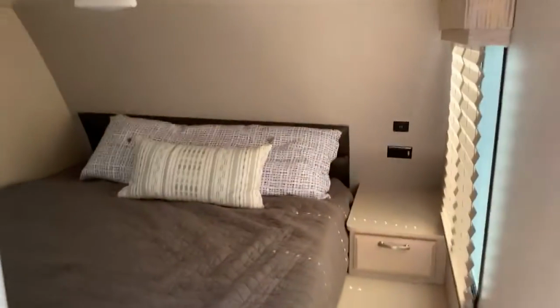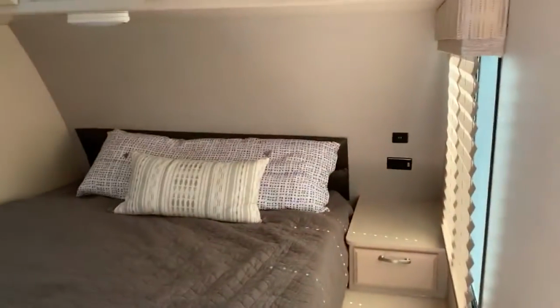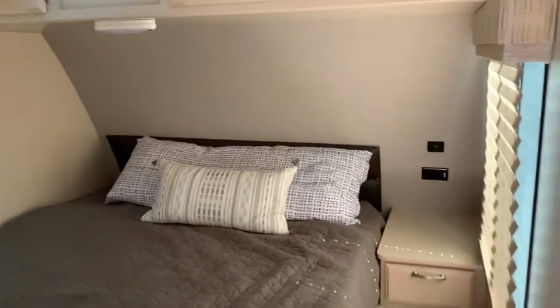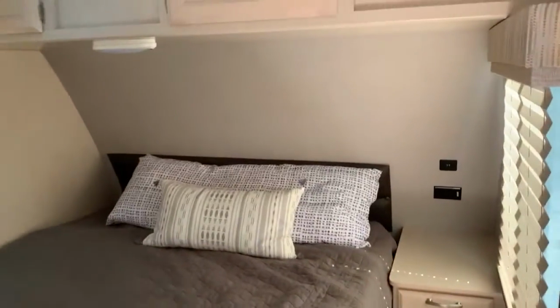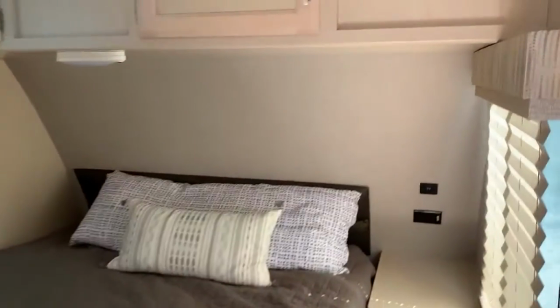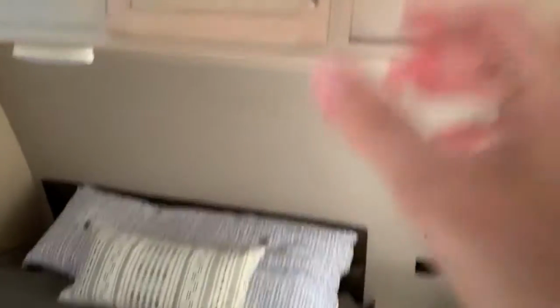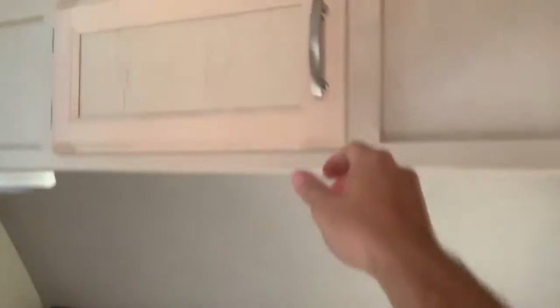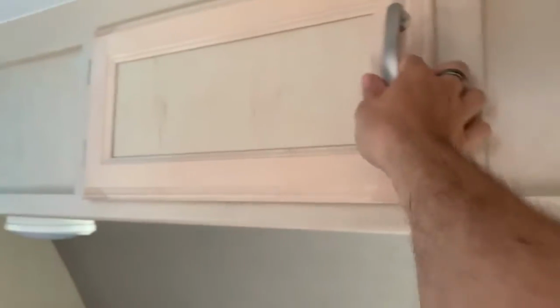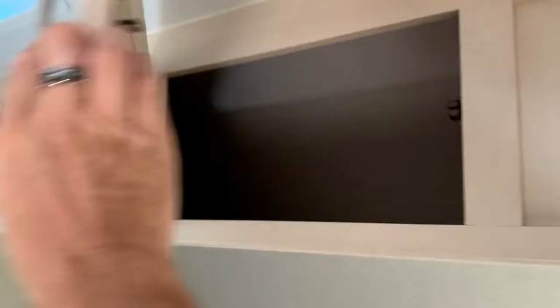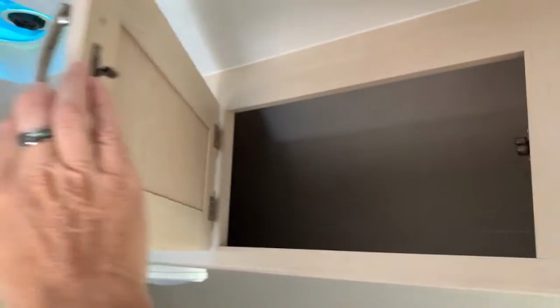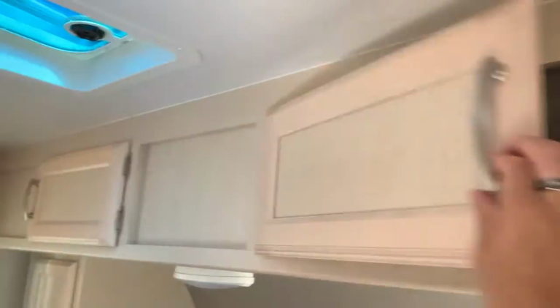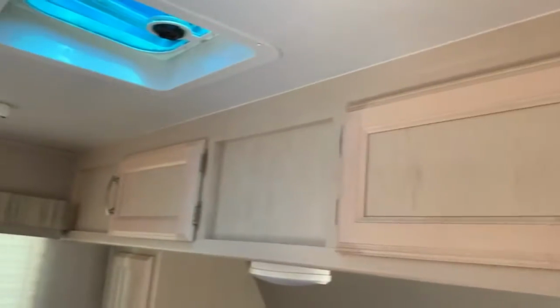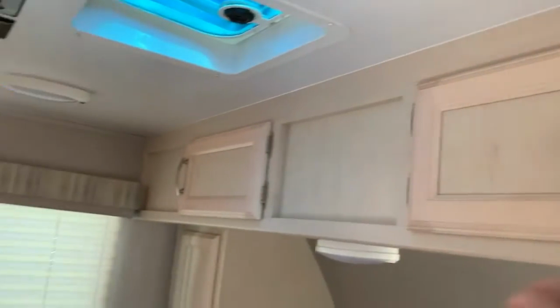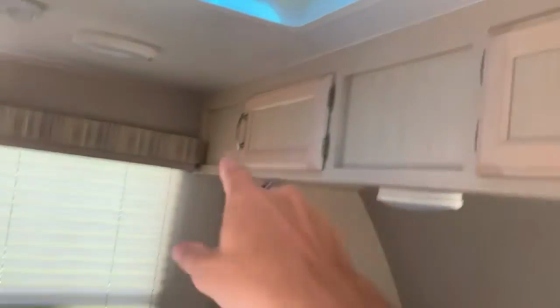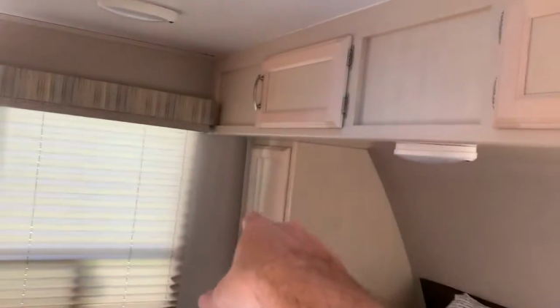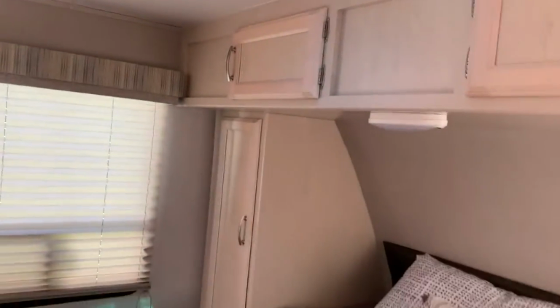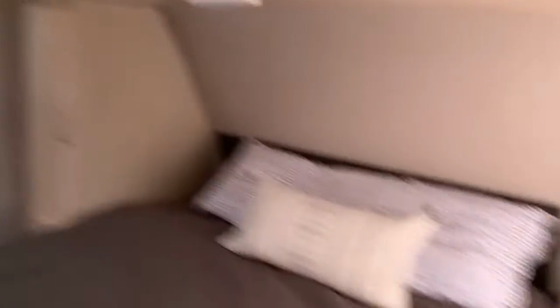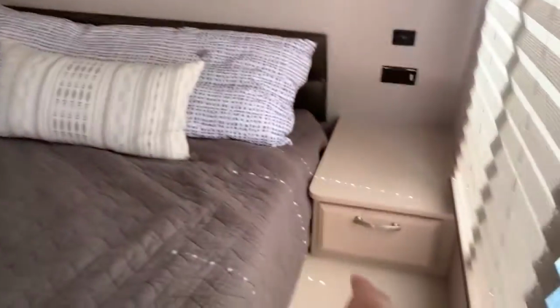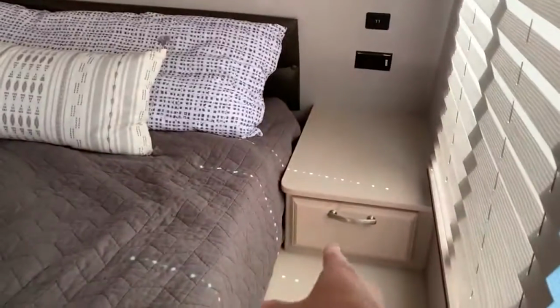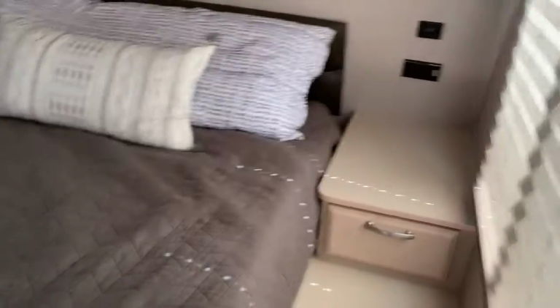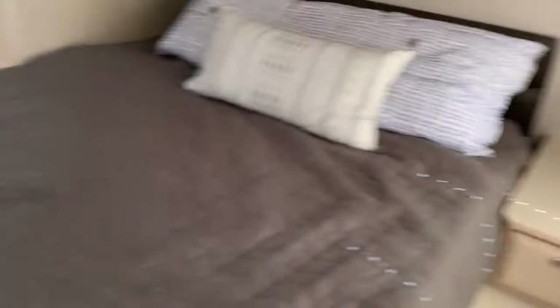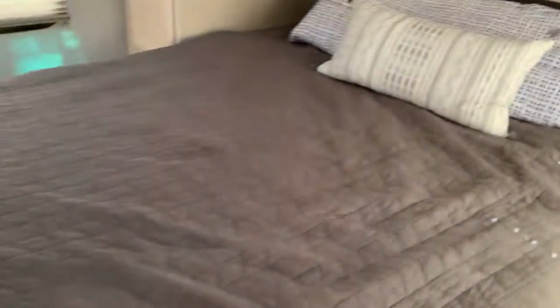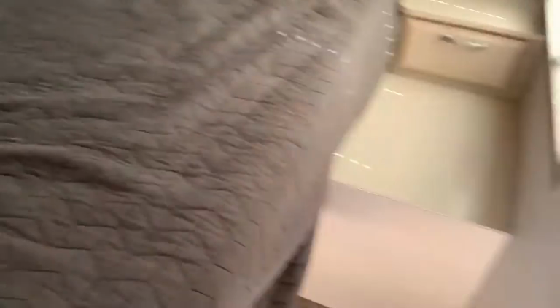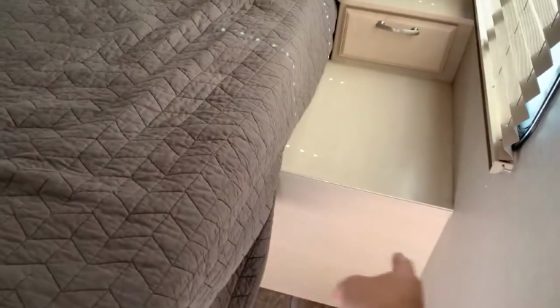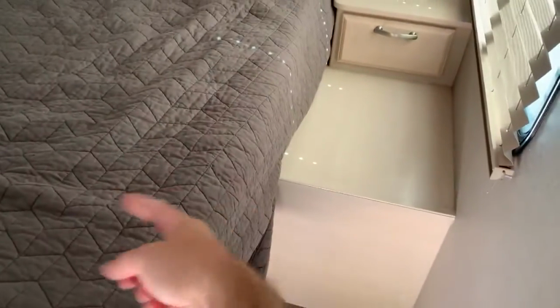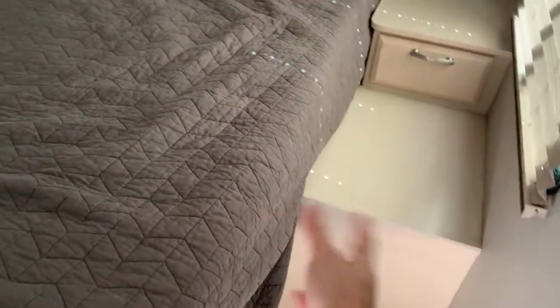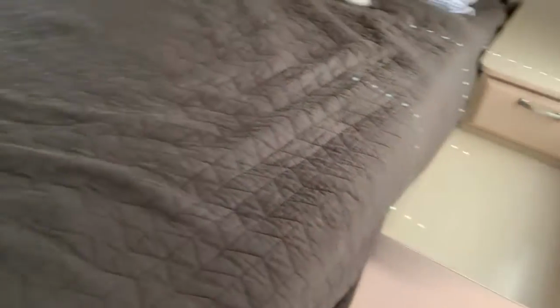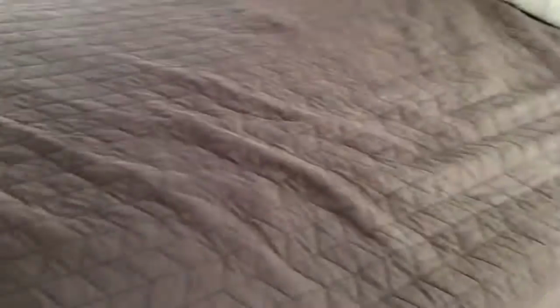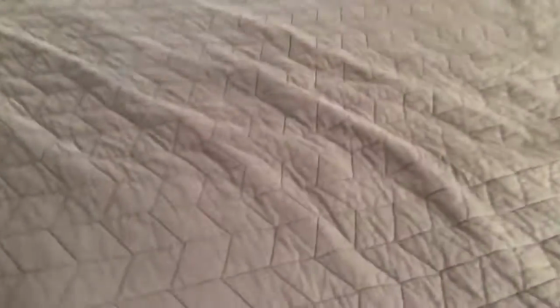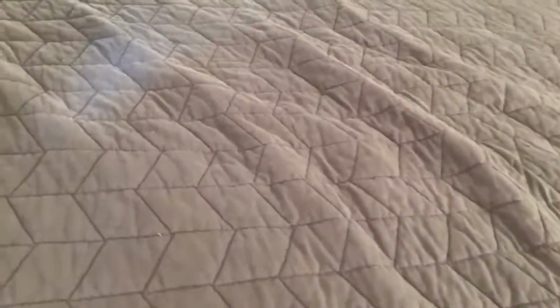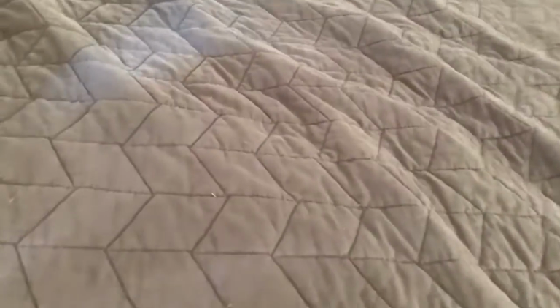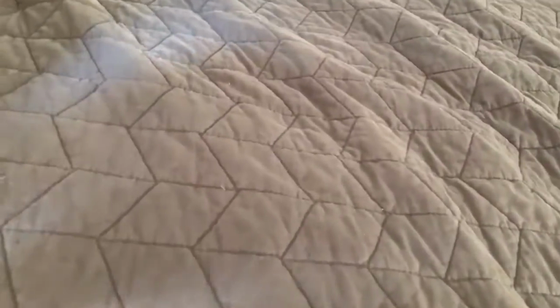Got the master over here. Got plenty of storage above heads. Another storage over there. We got a drawer here. That's your pass-through storage that goes under there. Storage under the bed.